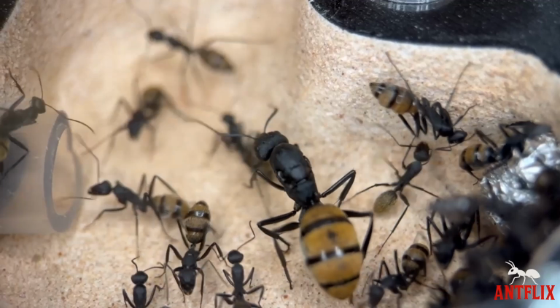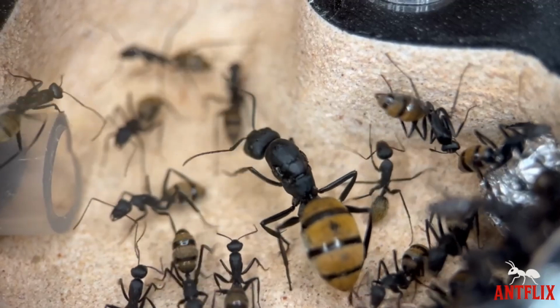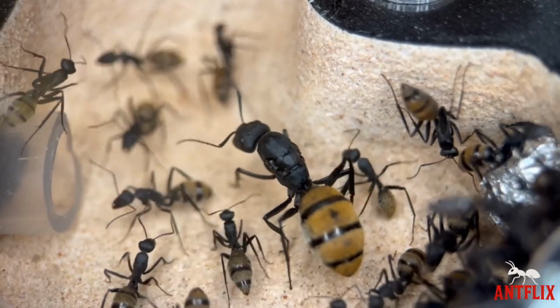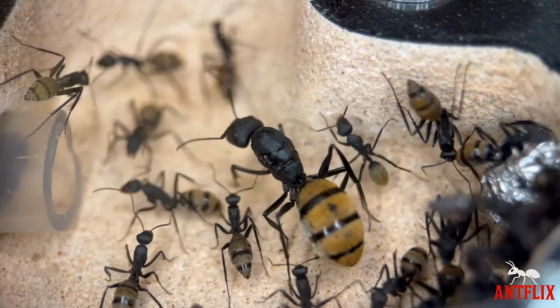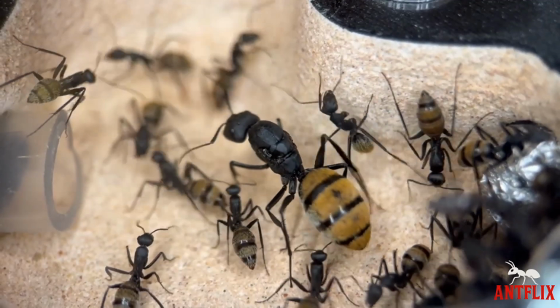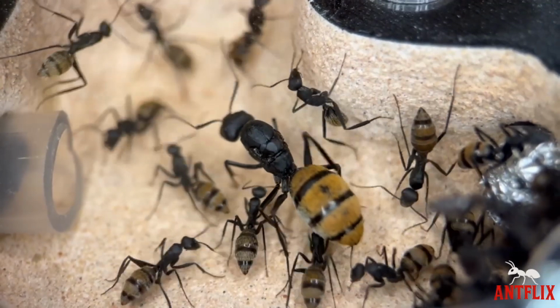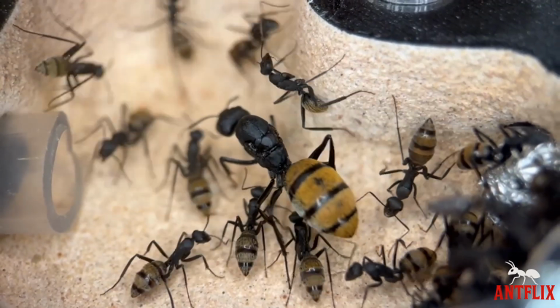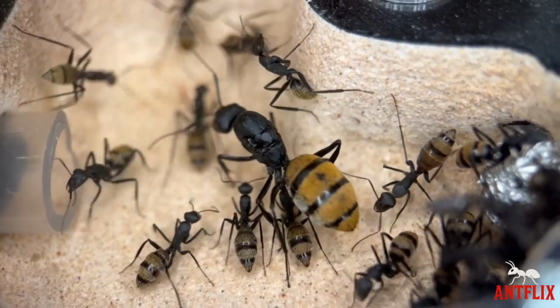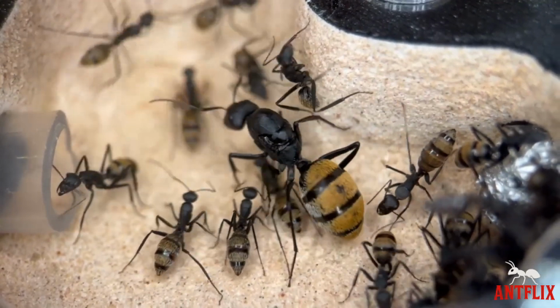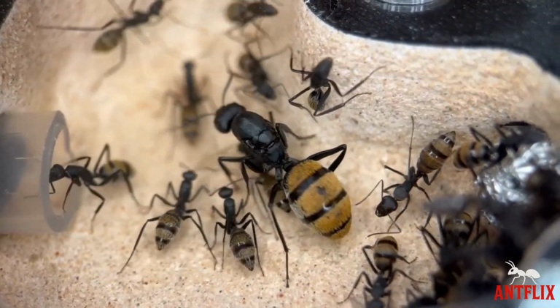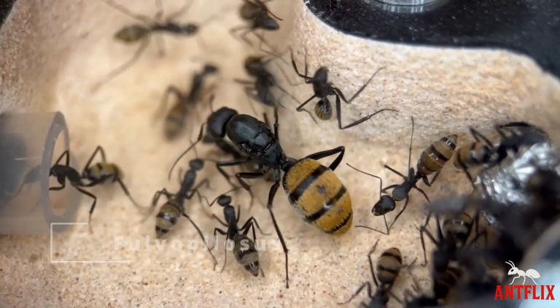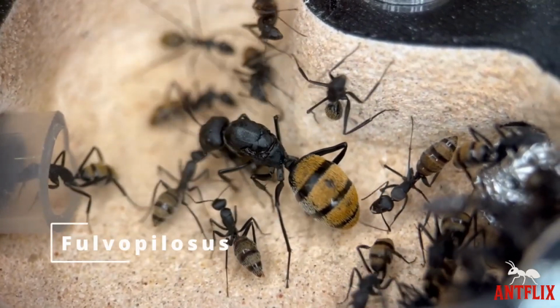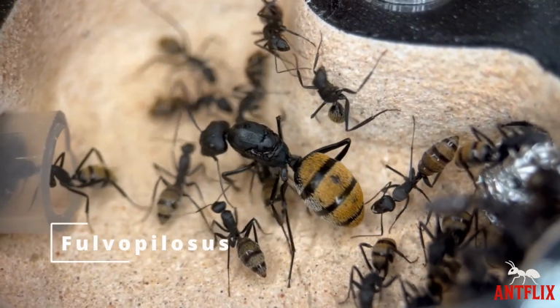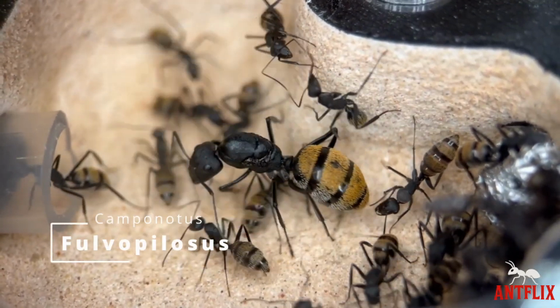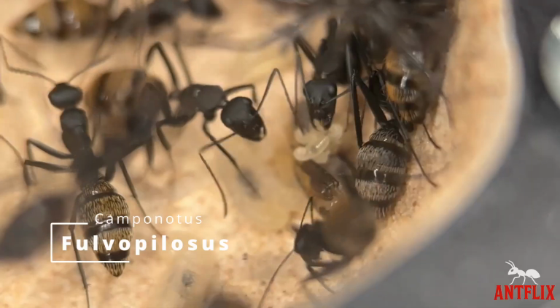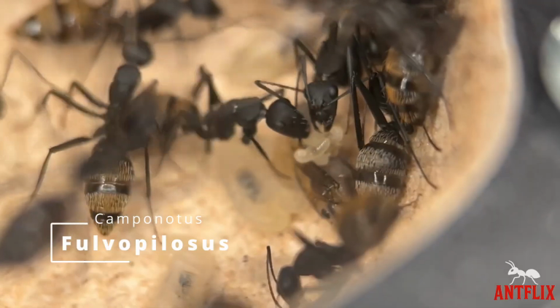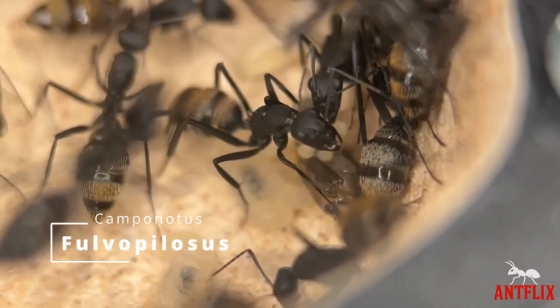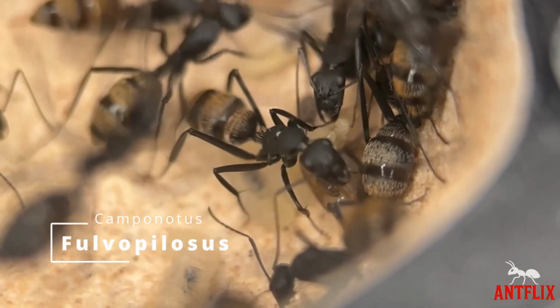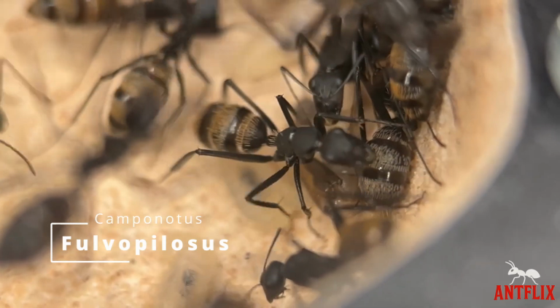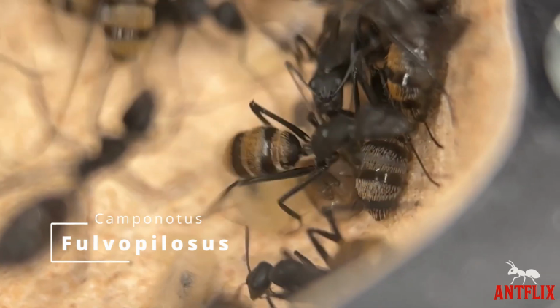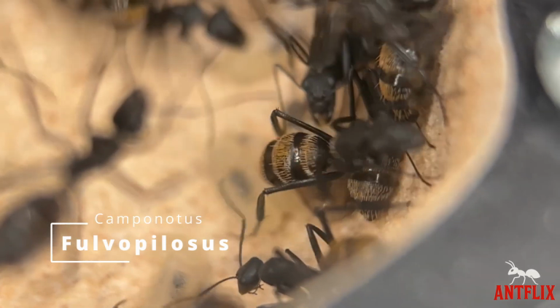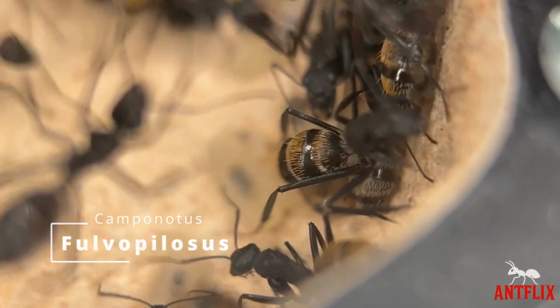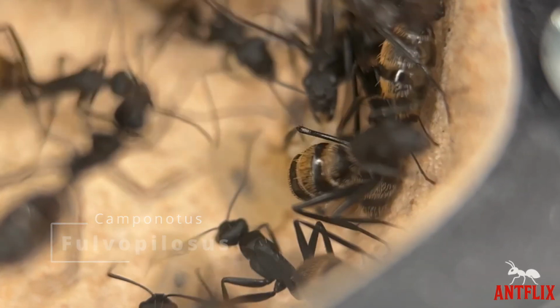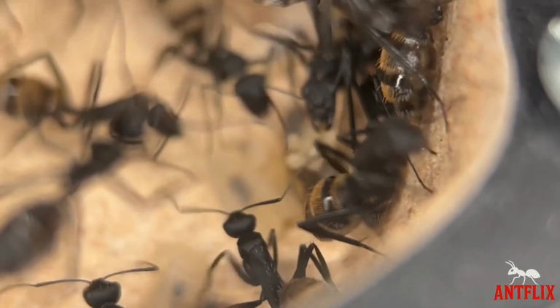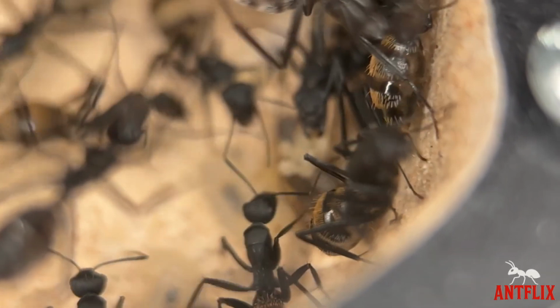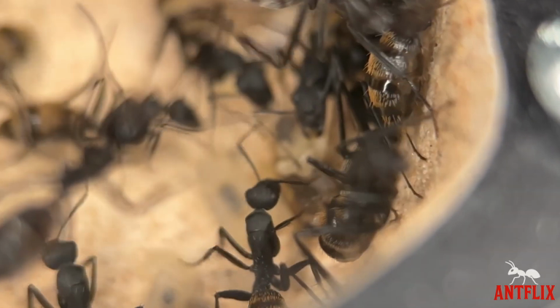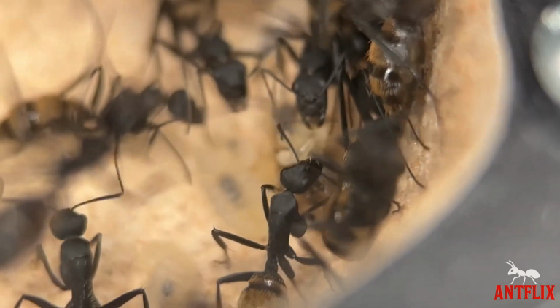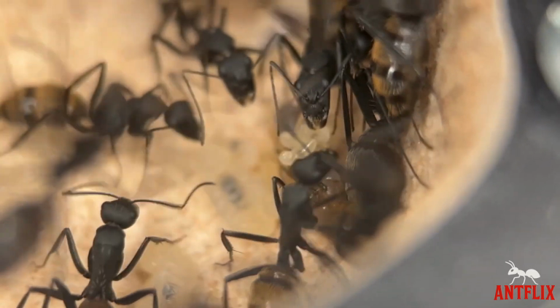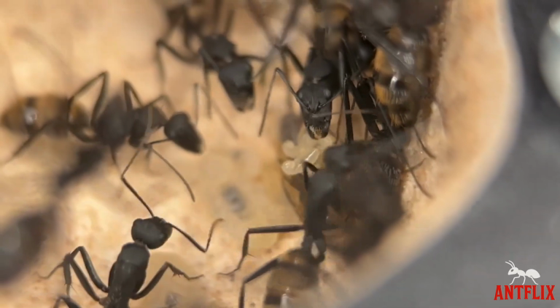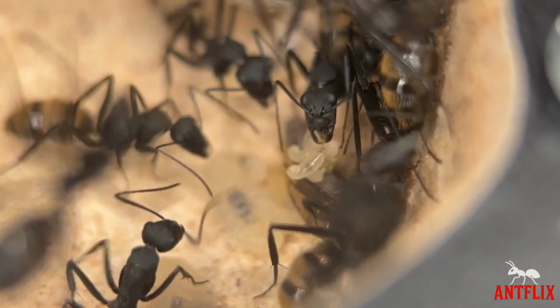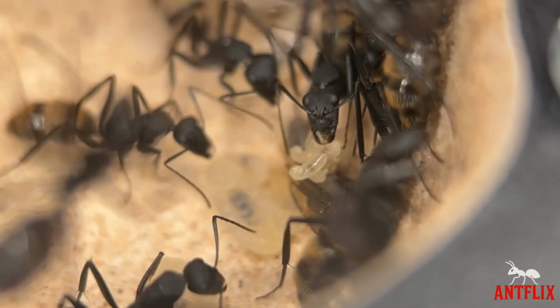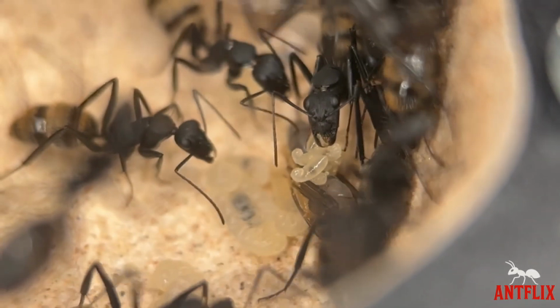Another carpenter species added to the collection — Camponotus furvopilus — a very rare and expensive species, often costing hundreds and sometimes even thousands for a colony.